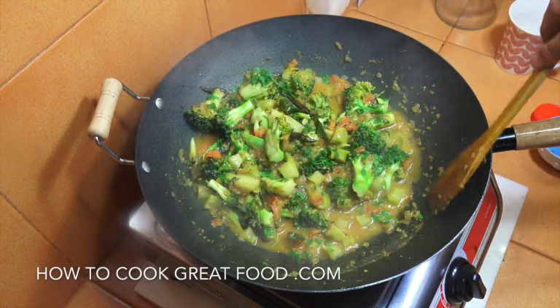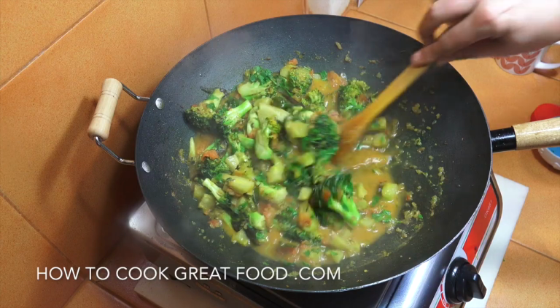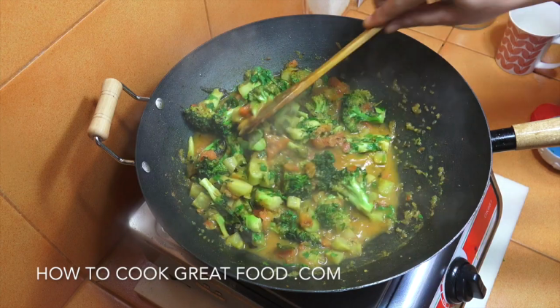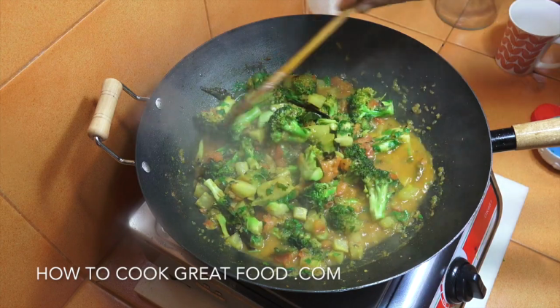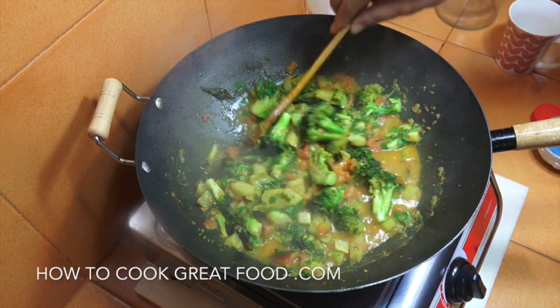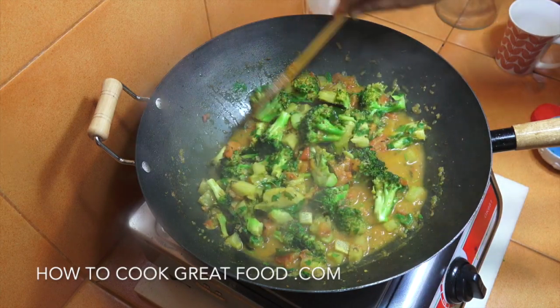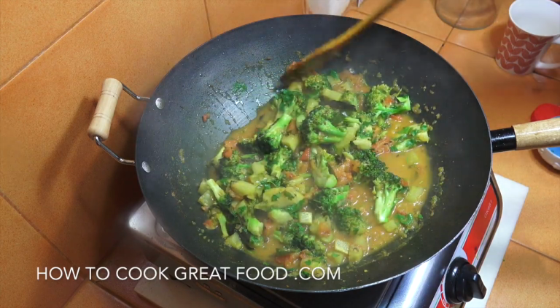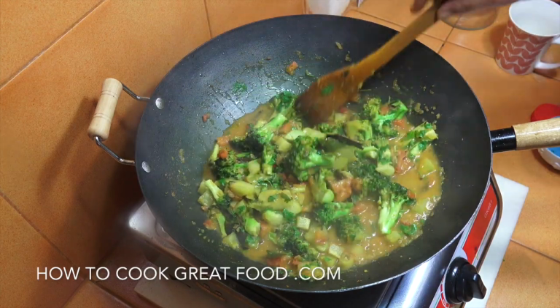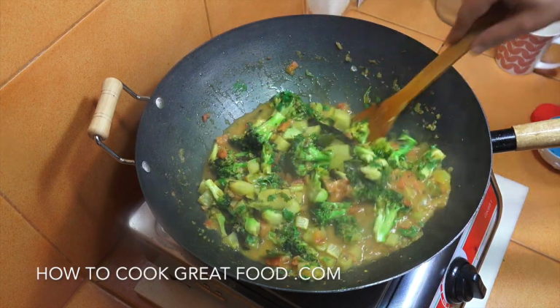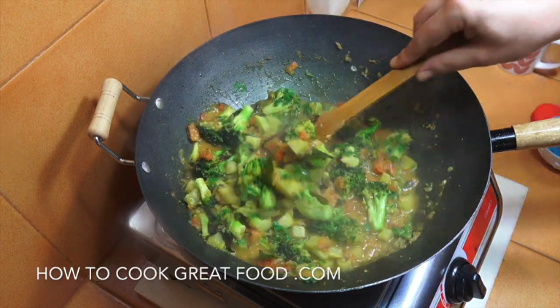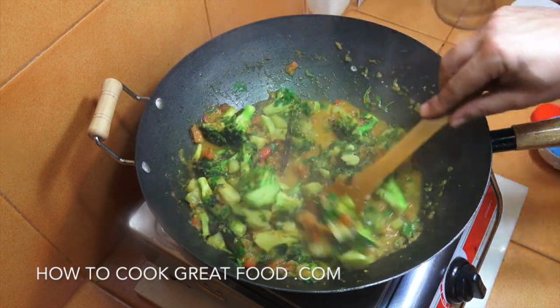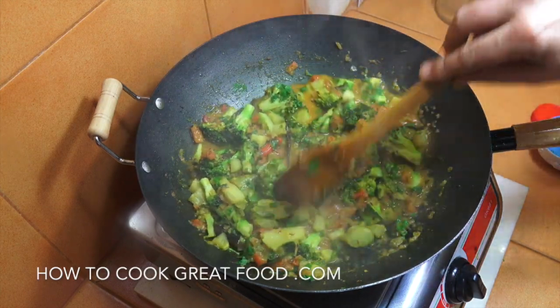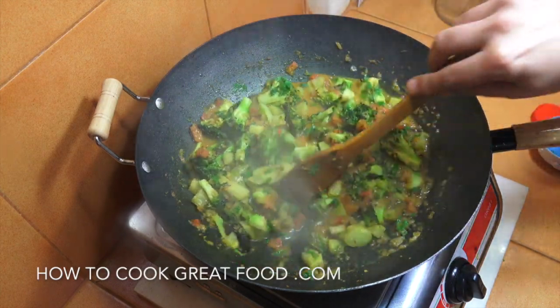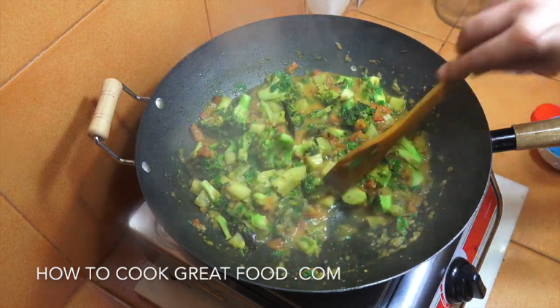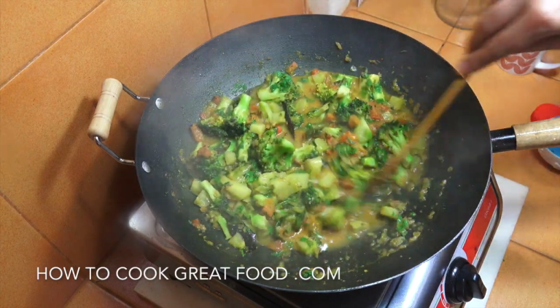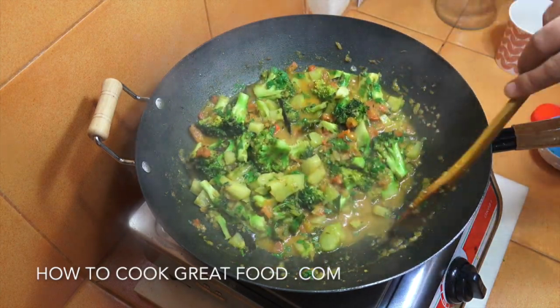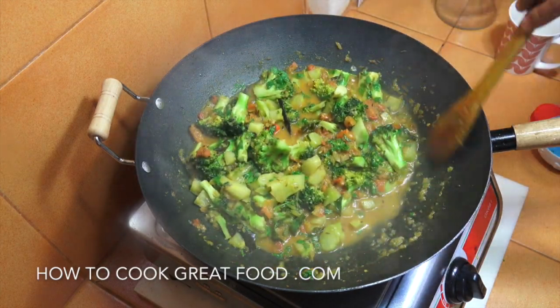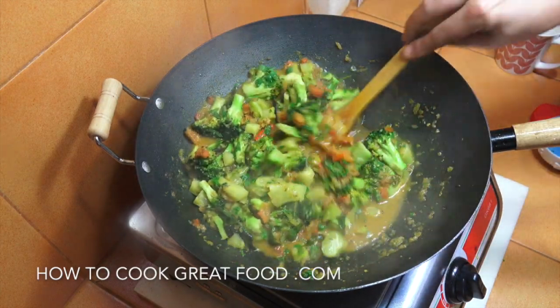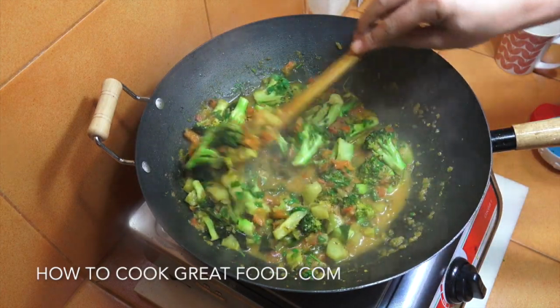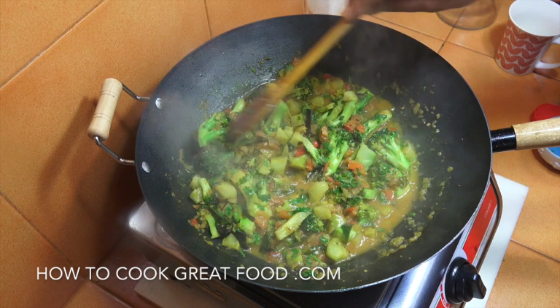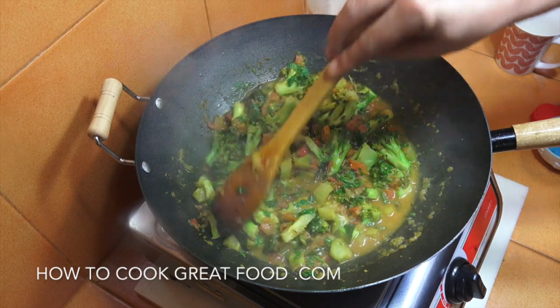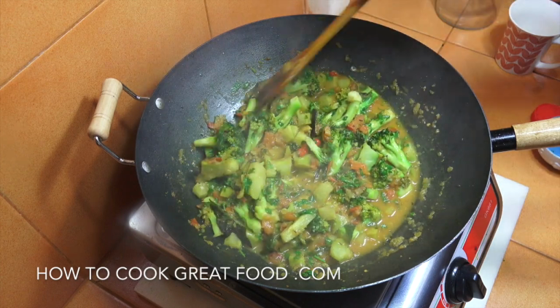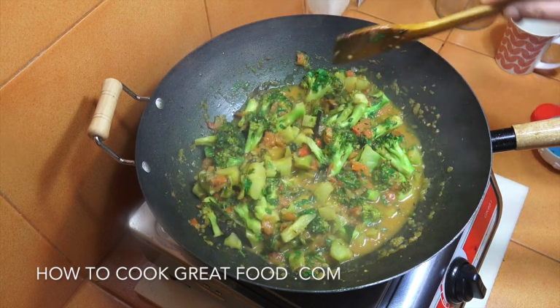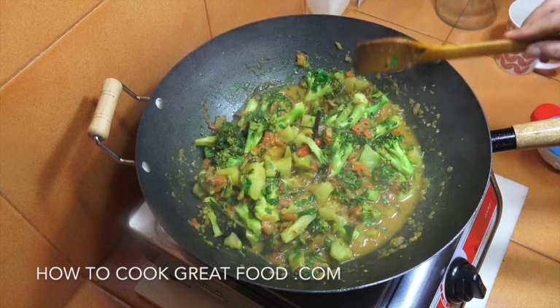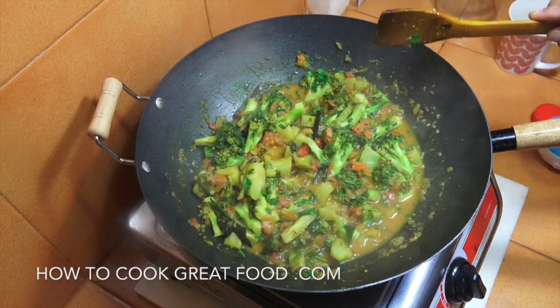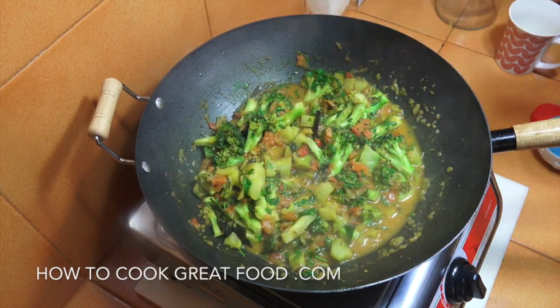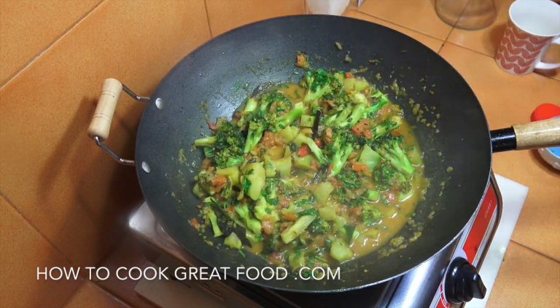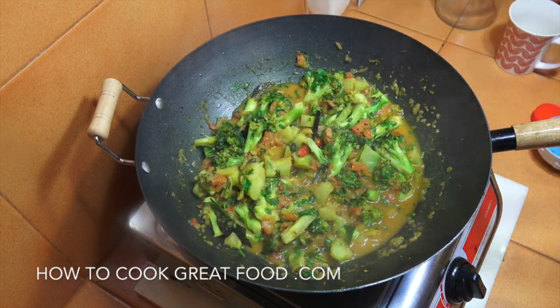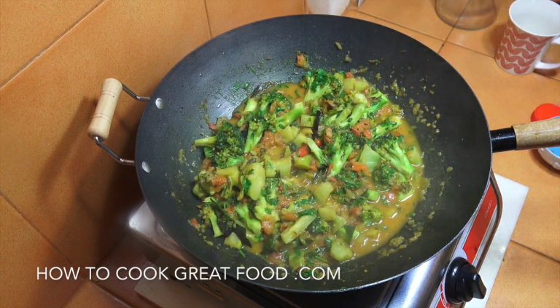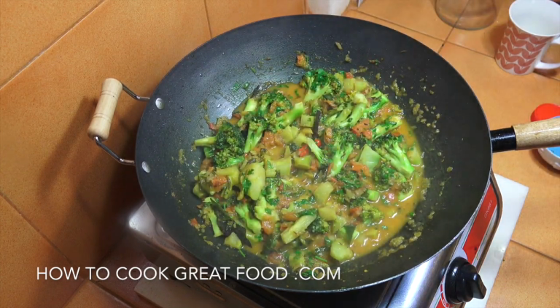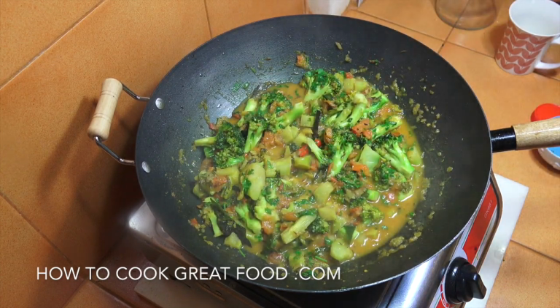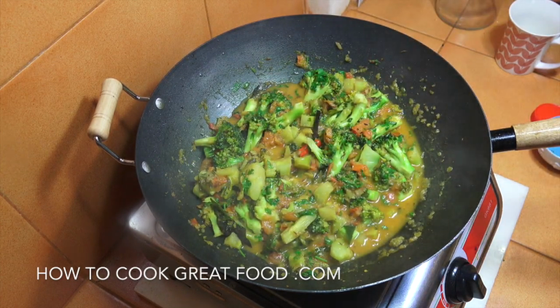And there you go — you've got a really lovely, clean, beautiful broccoli curry. Hope you enjoy that. Don't forget to subscribe to our channel, click that bell icon below. Lots of love!